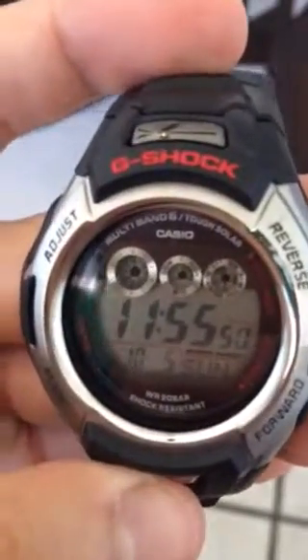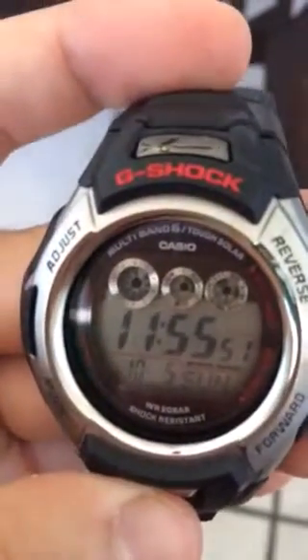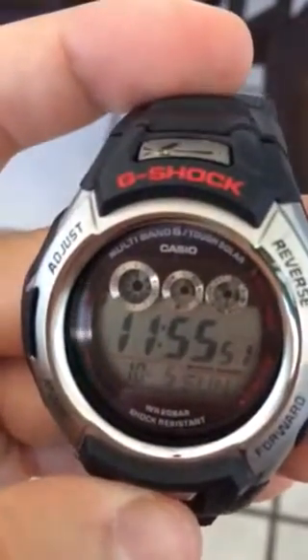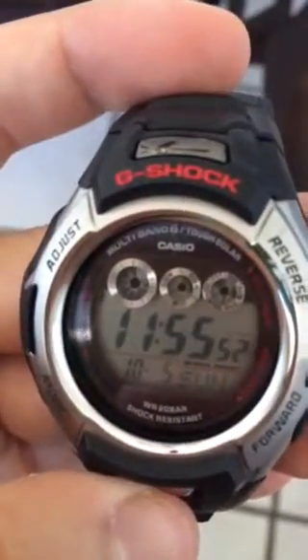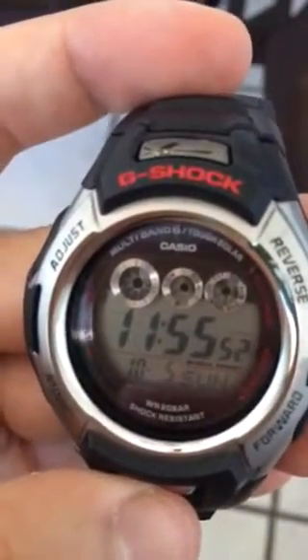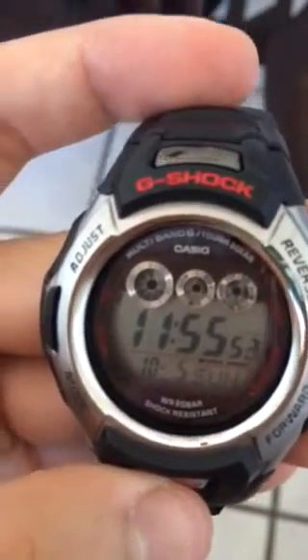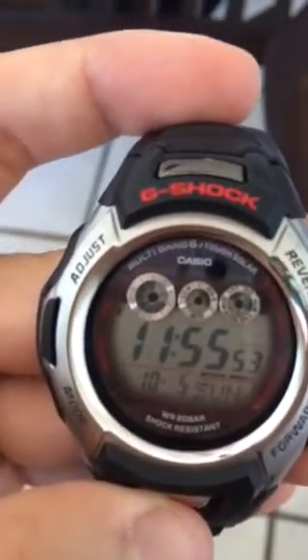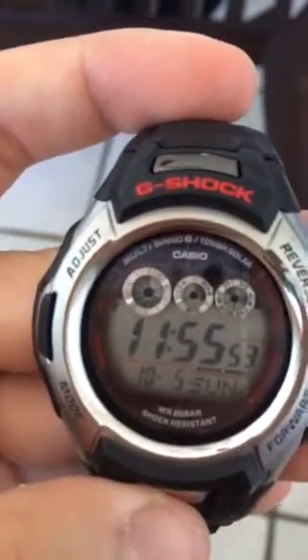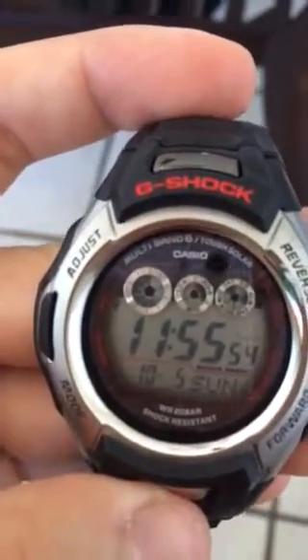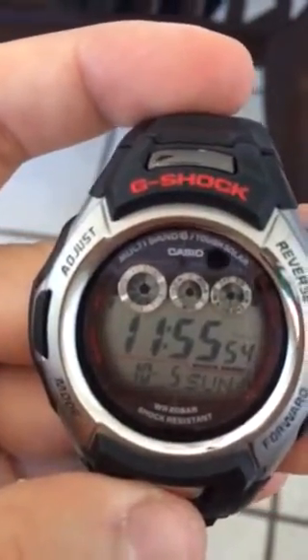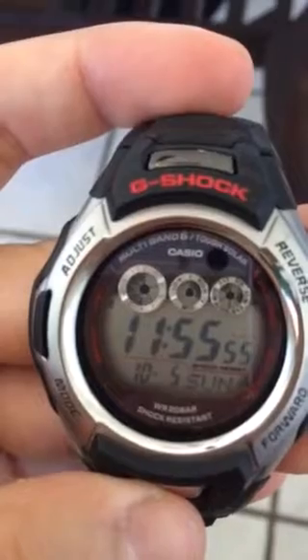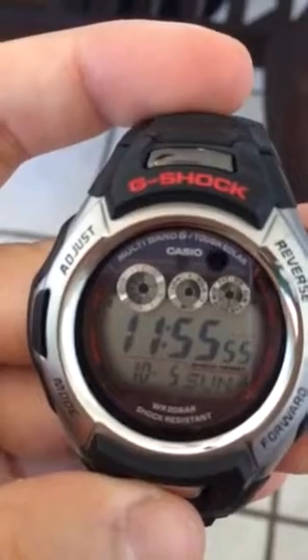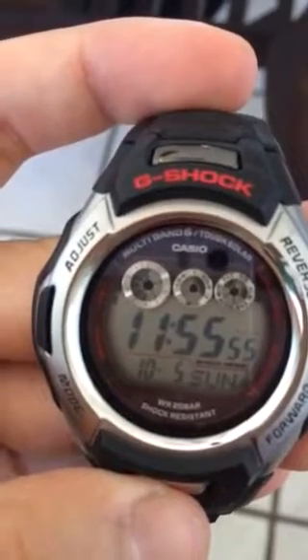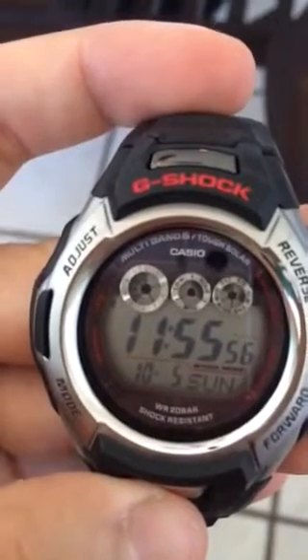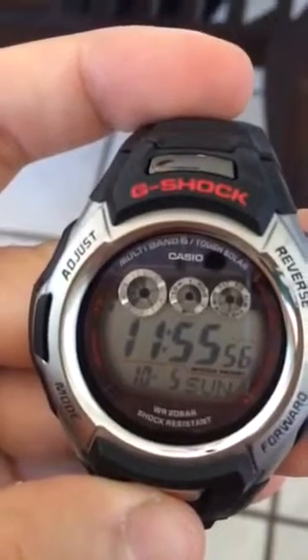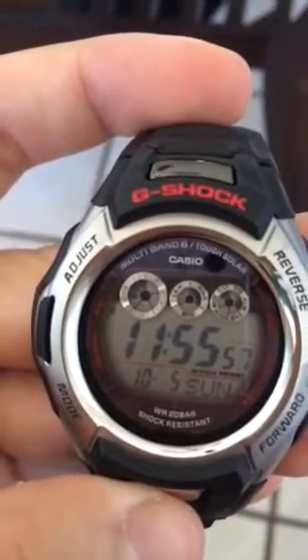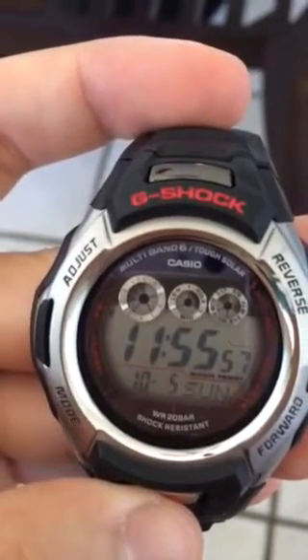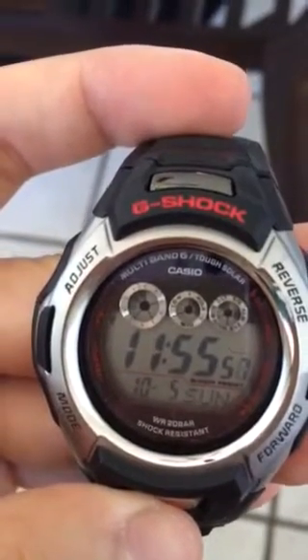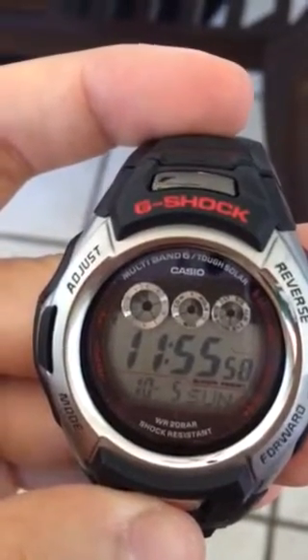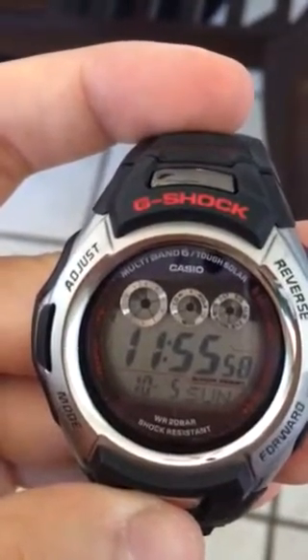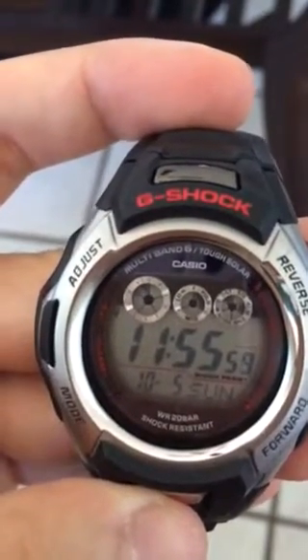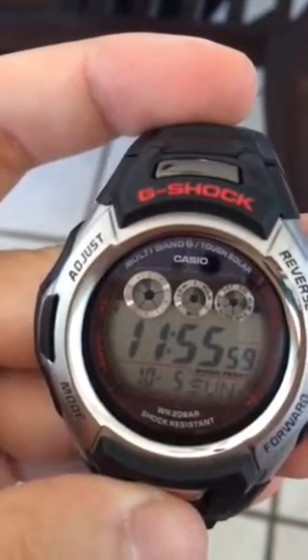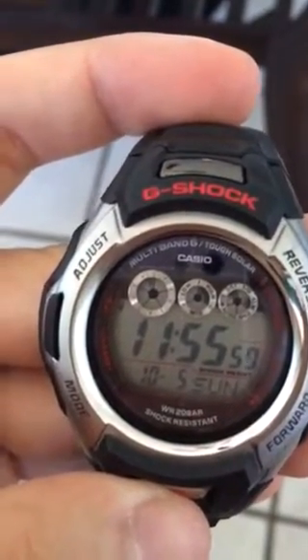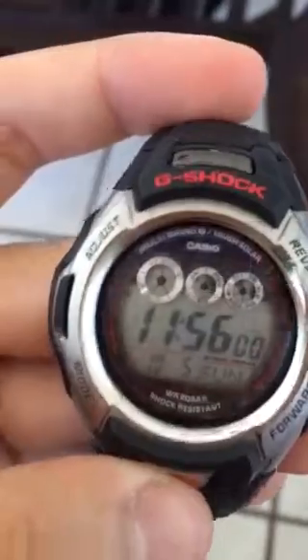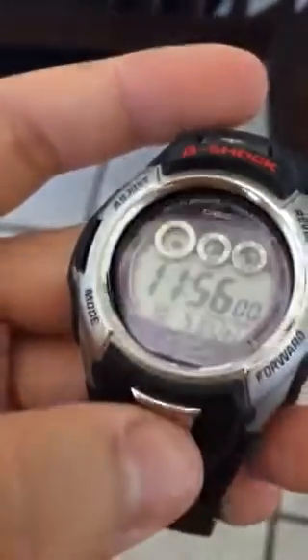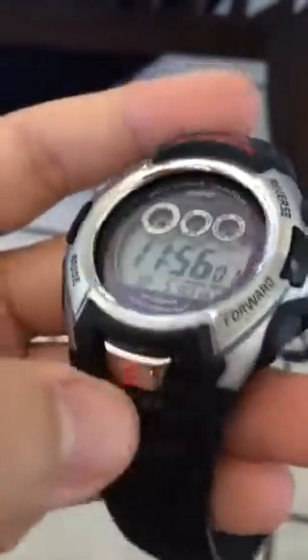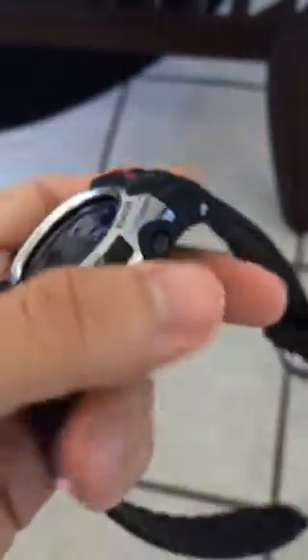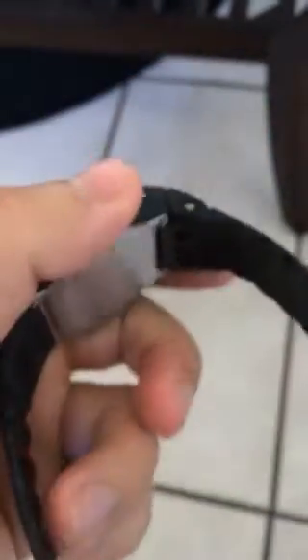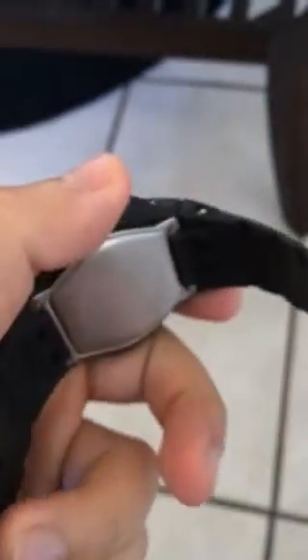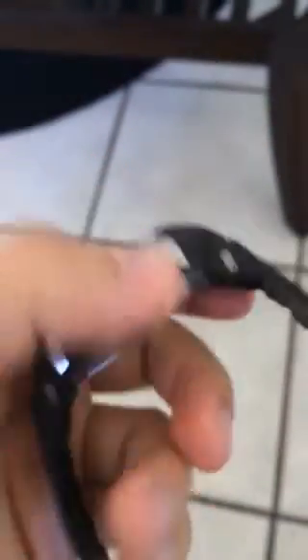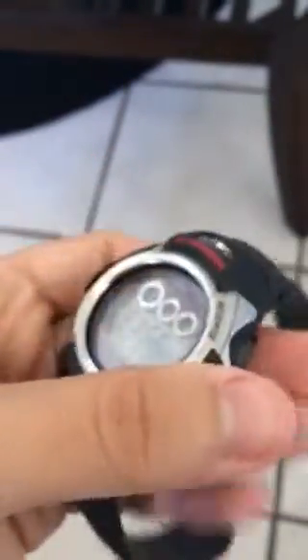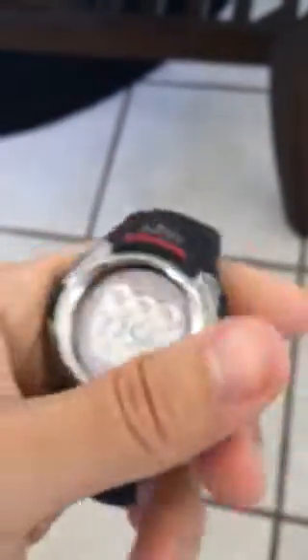It does display right here in the corner the alarm and different functionalities. I have placed the alarm on there. So far, it's not a bad watch.